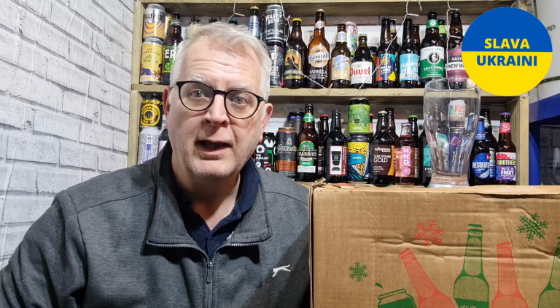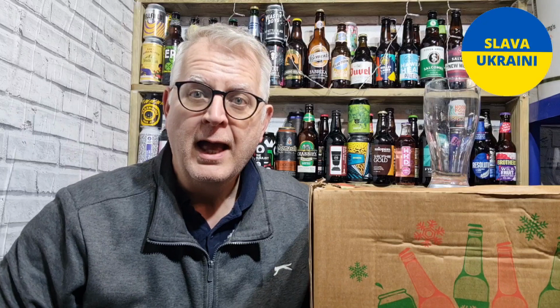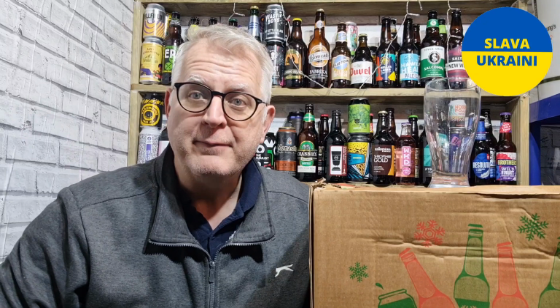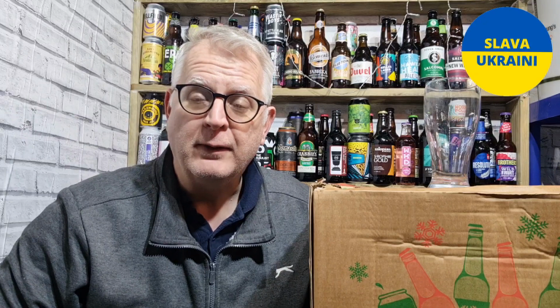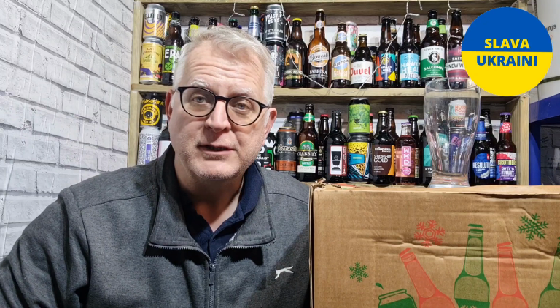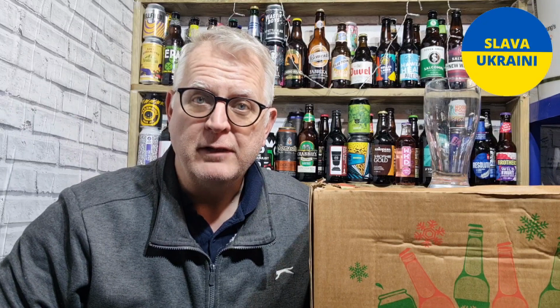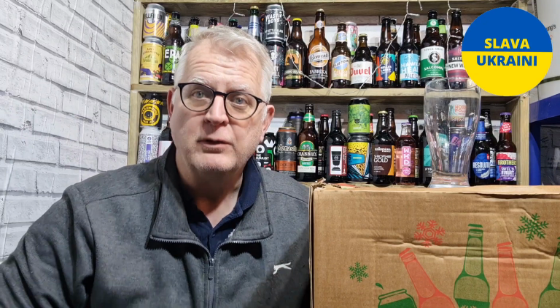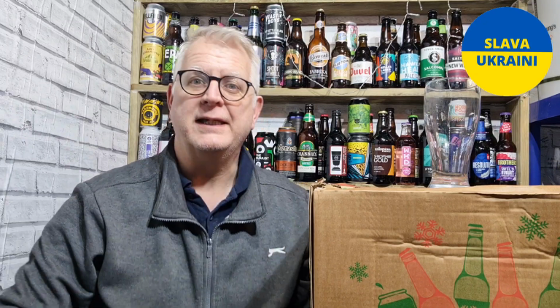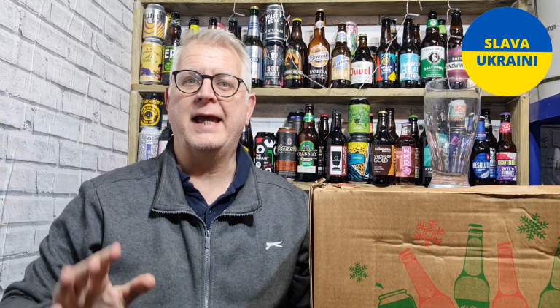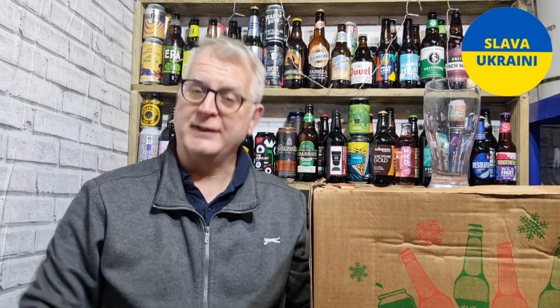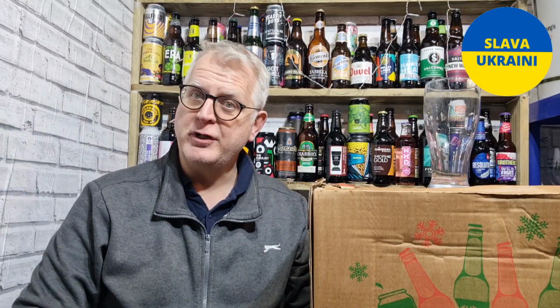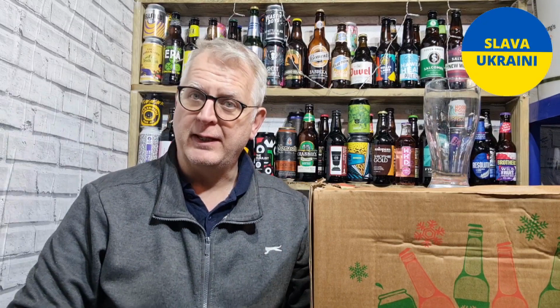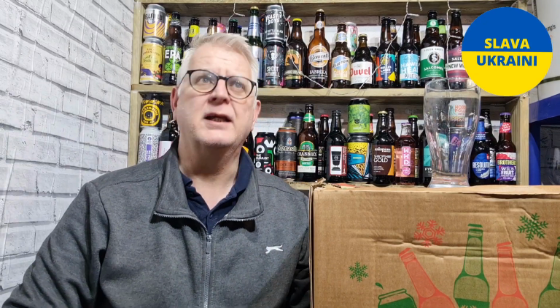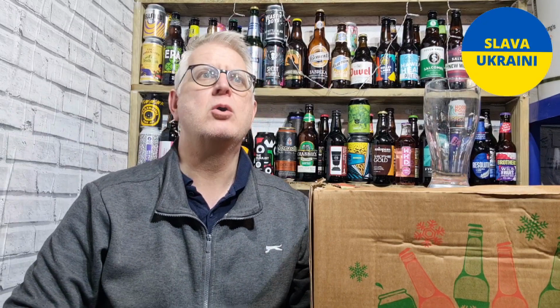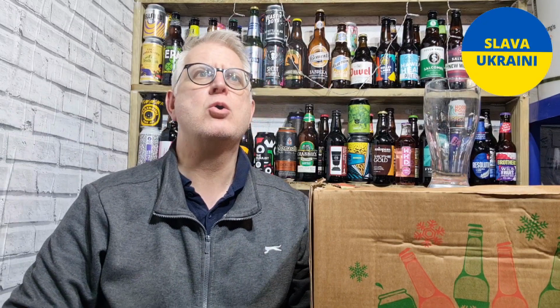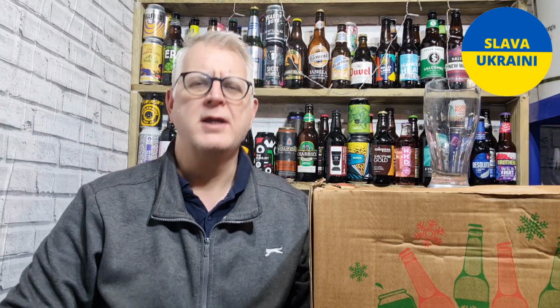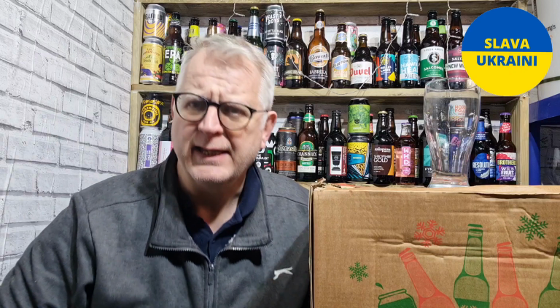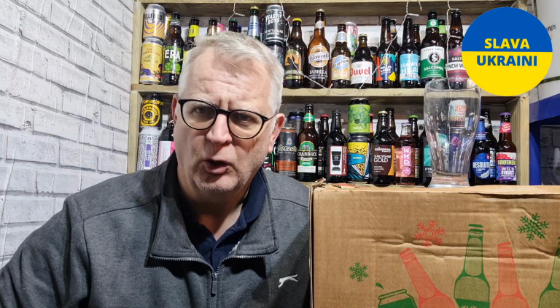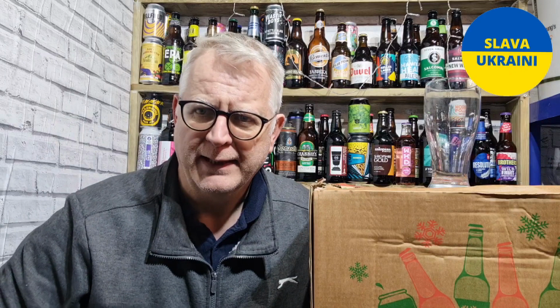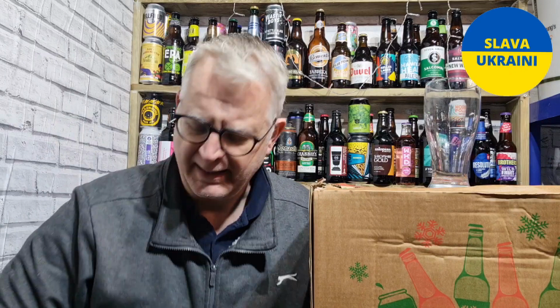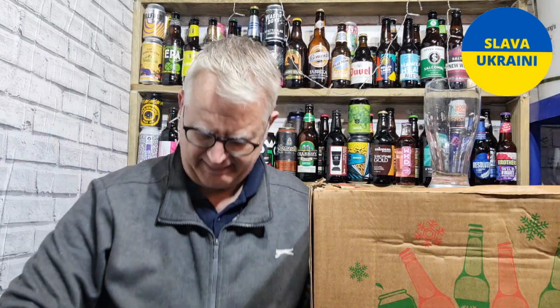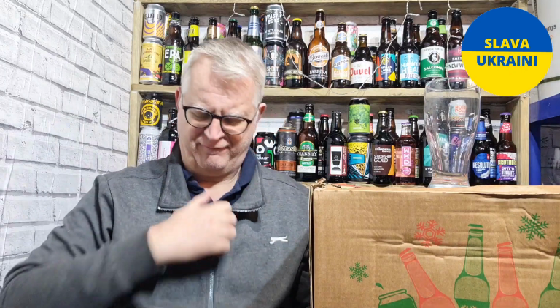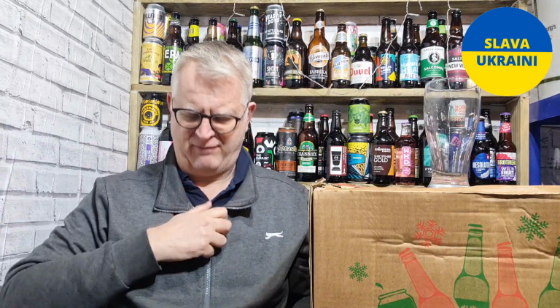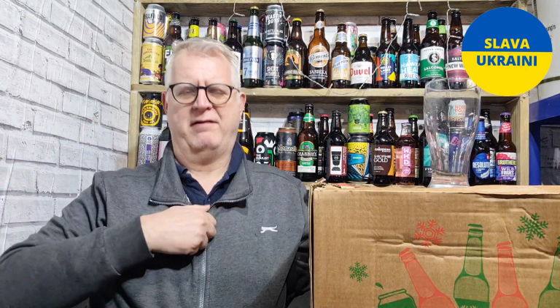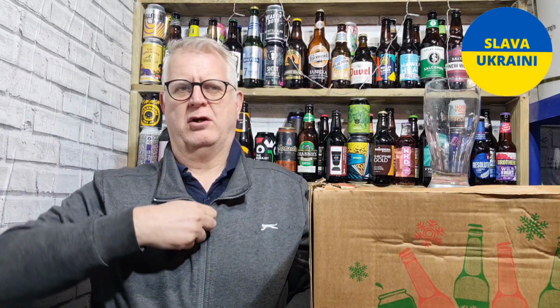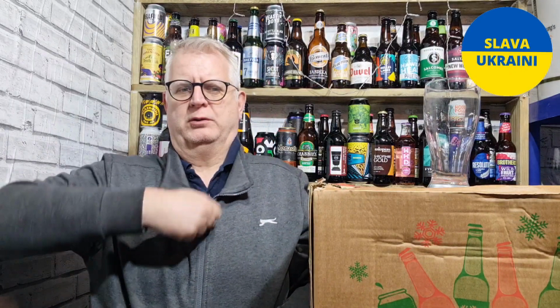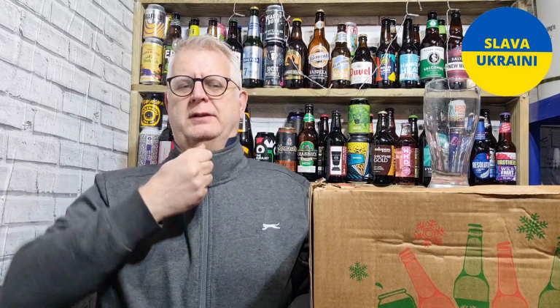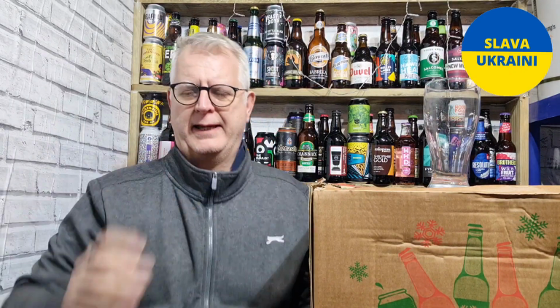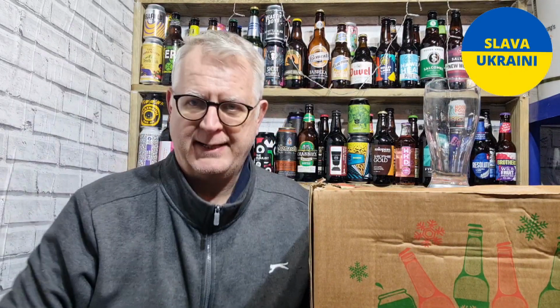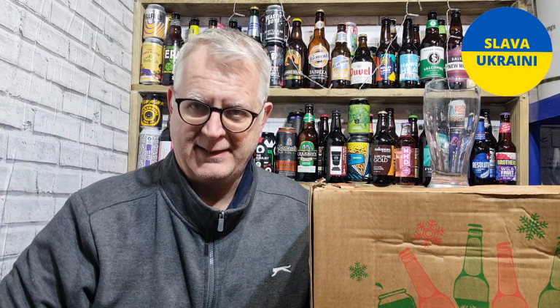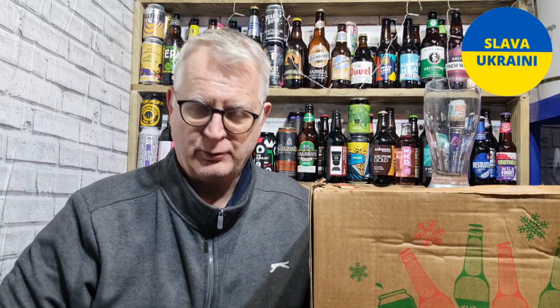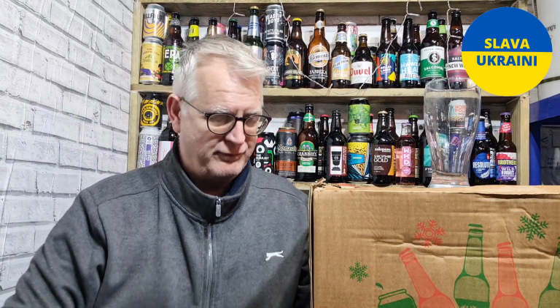Hello everybody, welcome to Andy's Beer Reviews. Thanks for joining me. It is cold in here today — it is a very, very cold day to do a beer review.